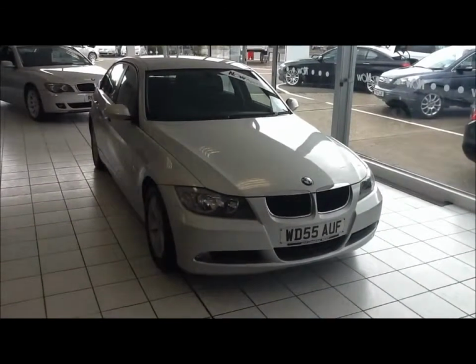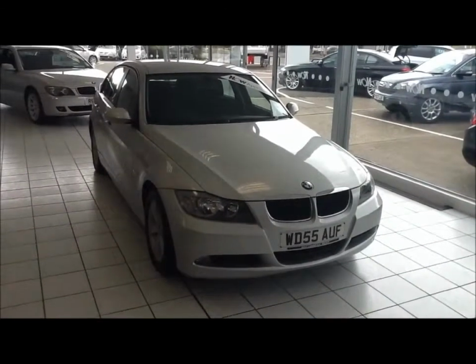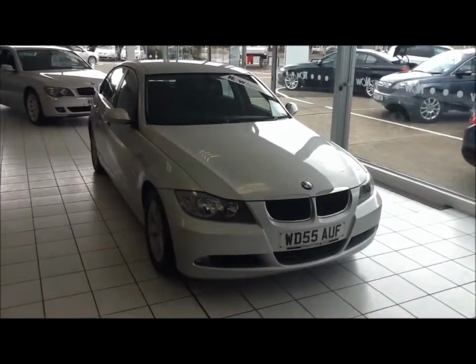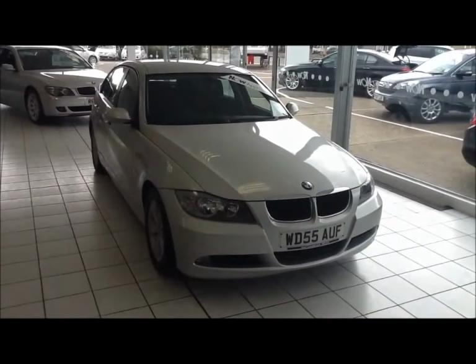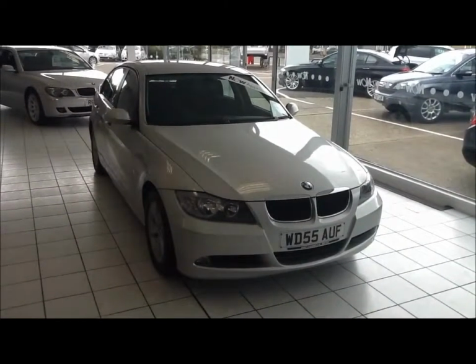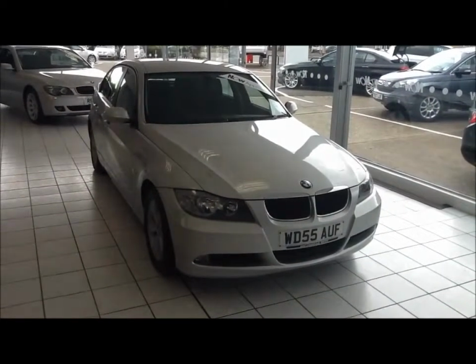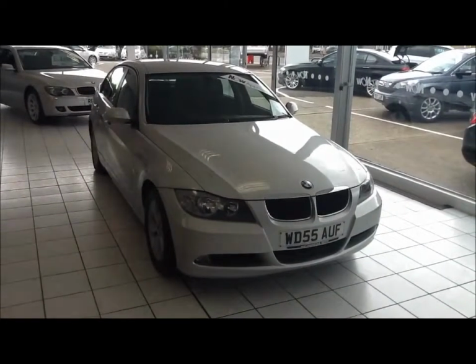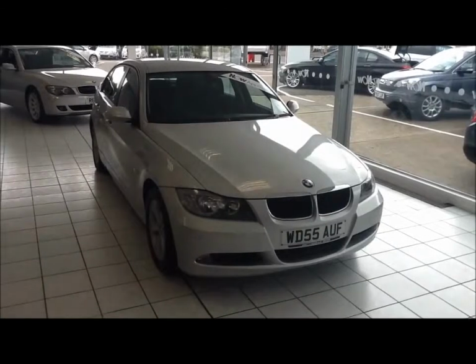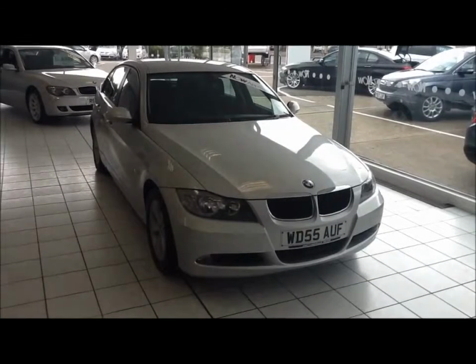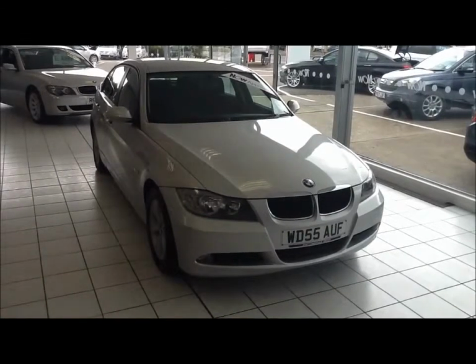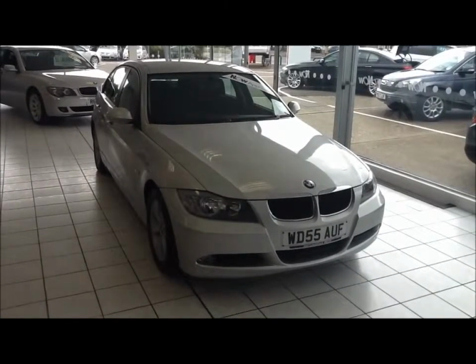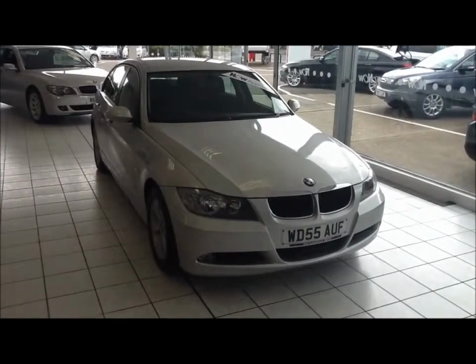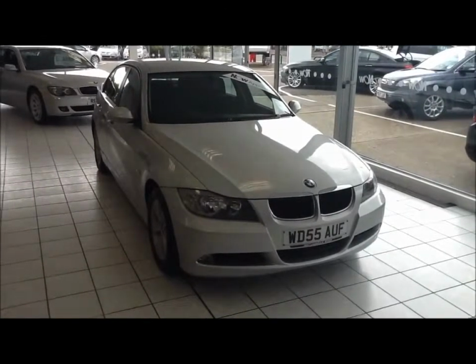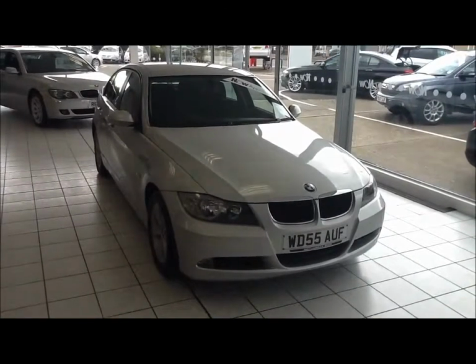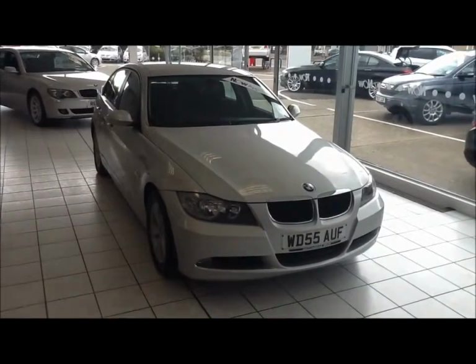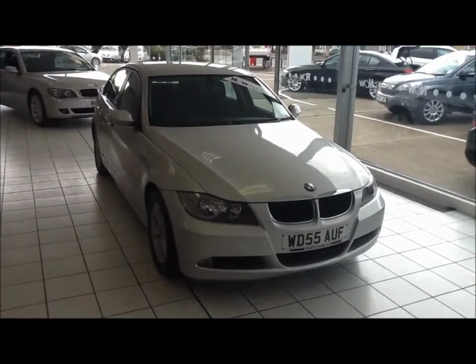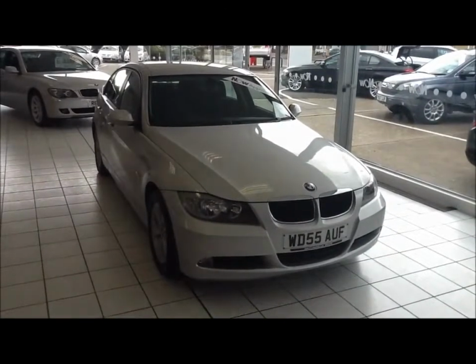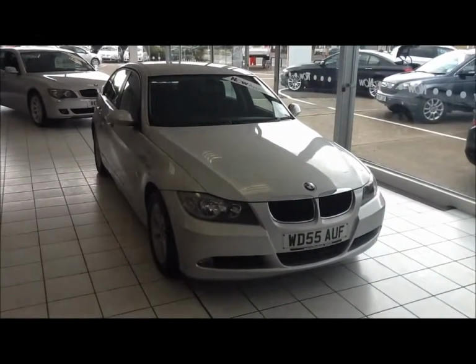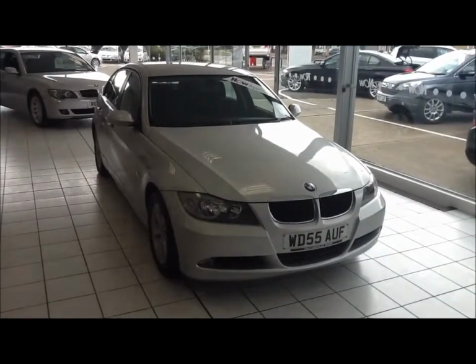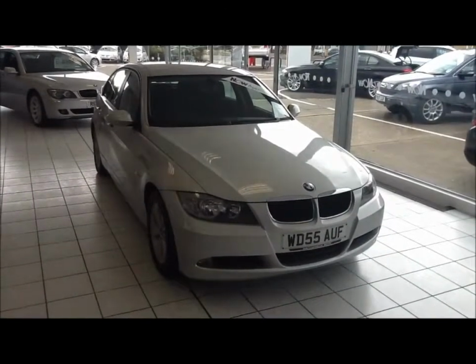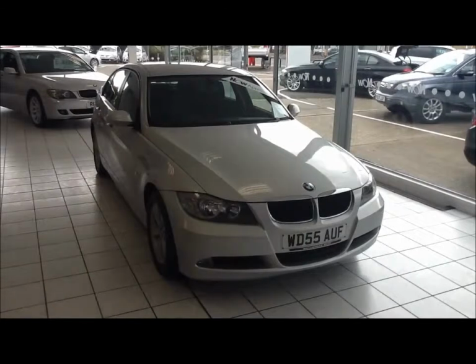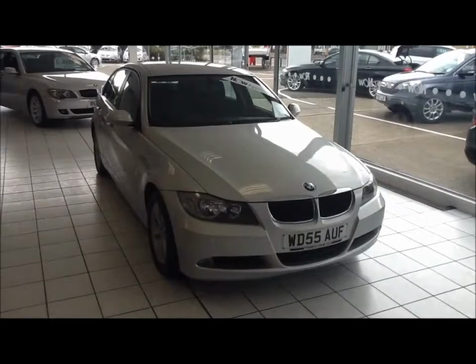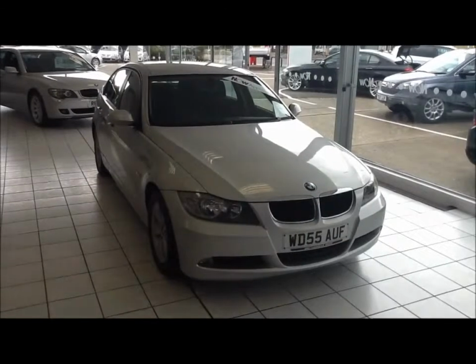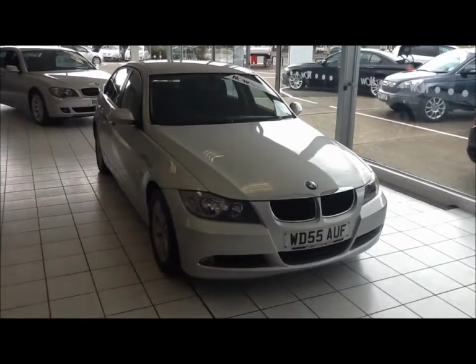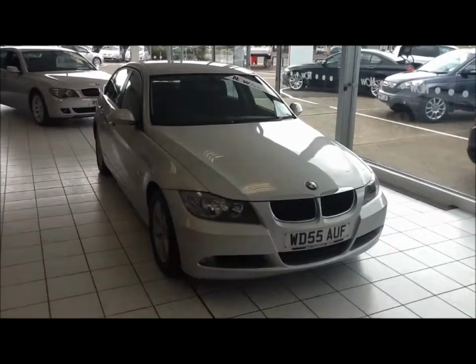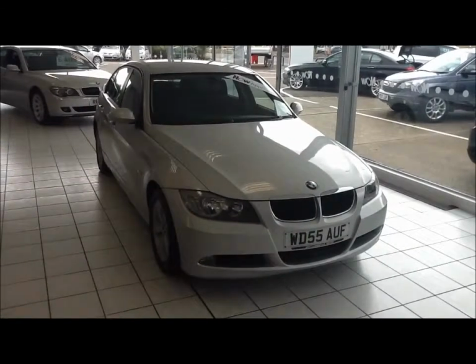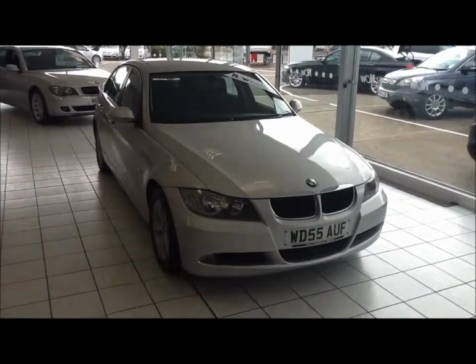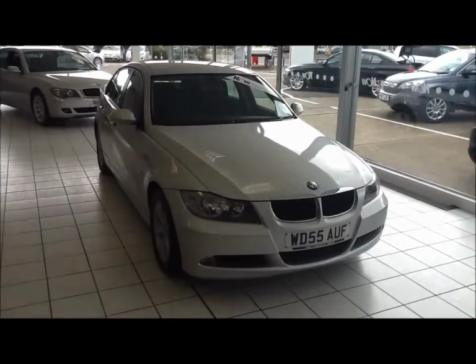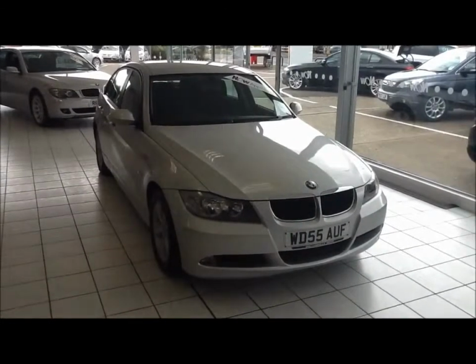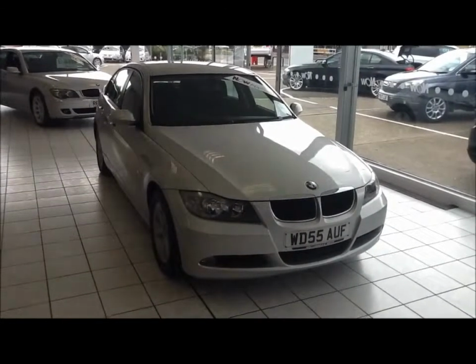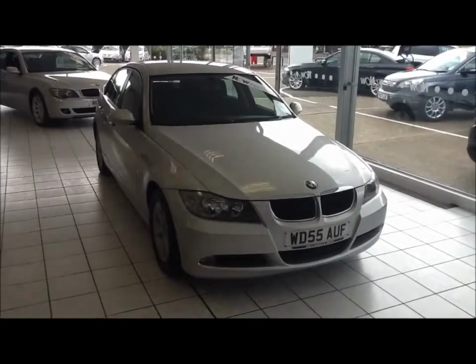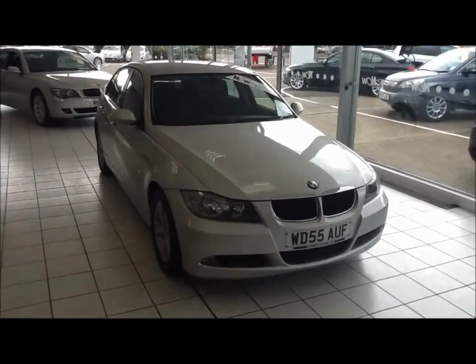This car has a warrantied mileage of 80,800 miles. This 3 Series is an Insurance Group 26 with a CO2 figure of 179.